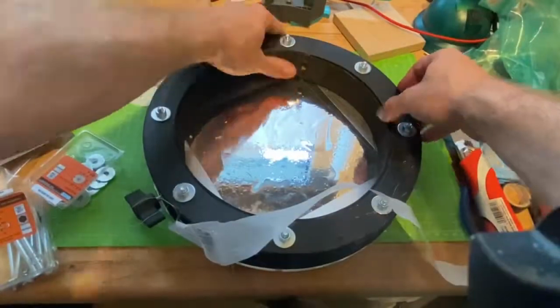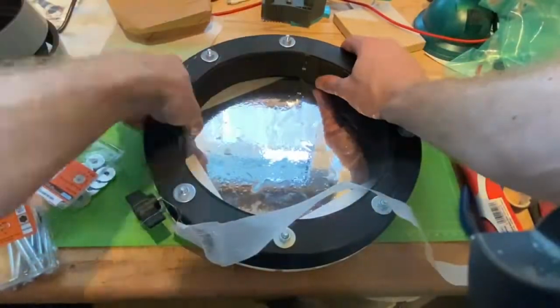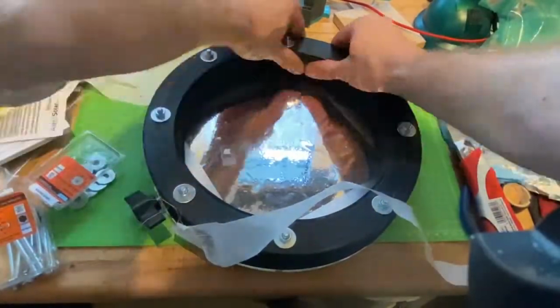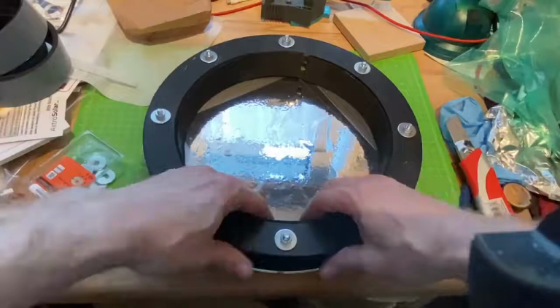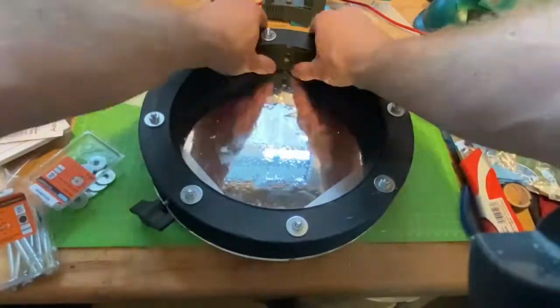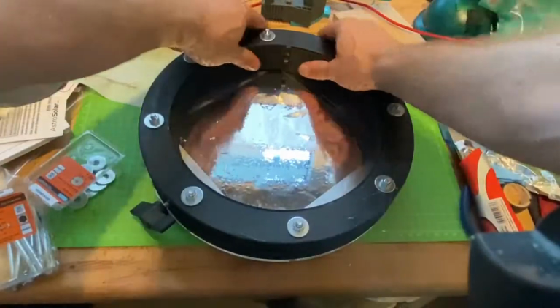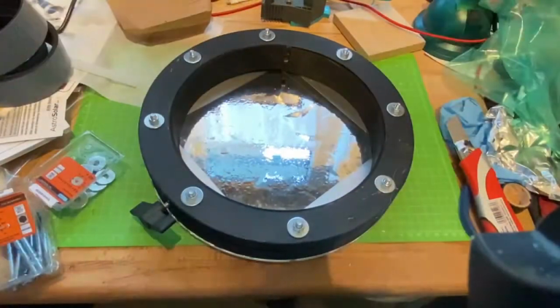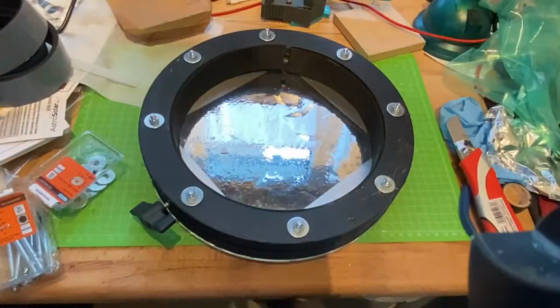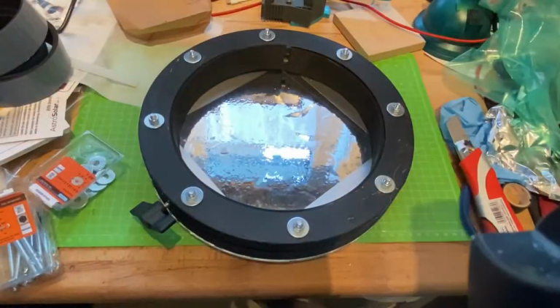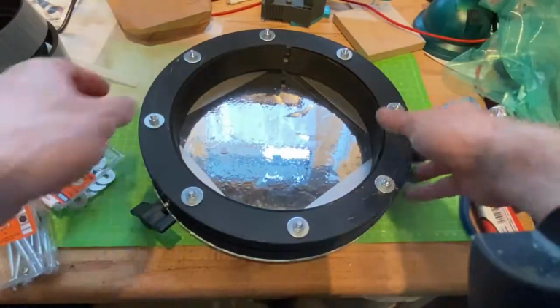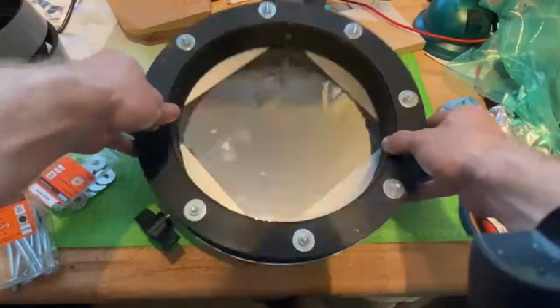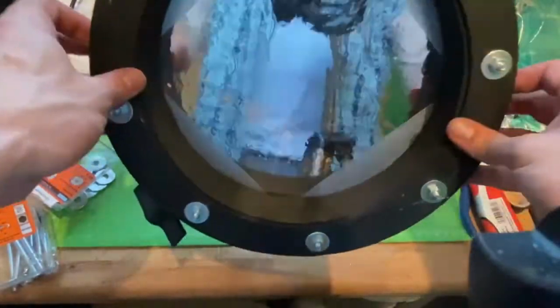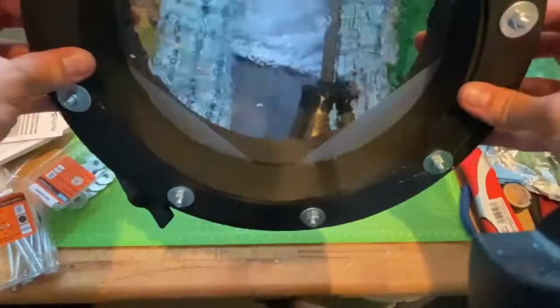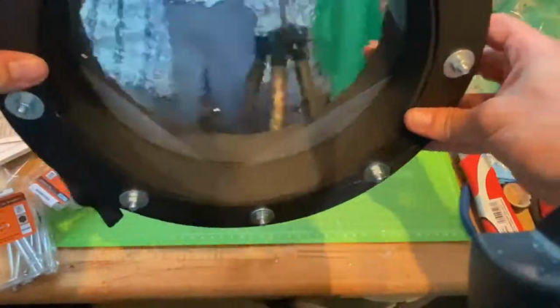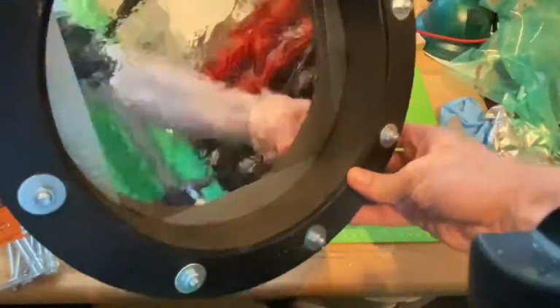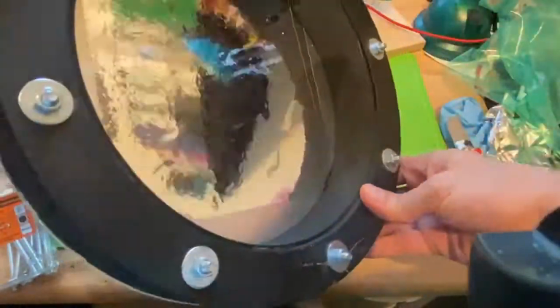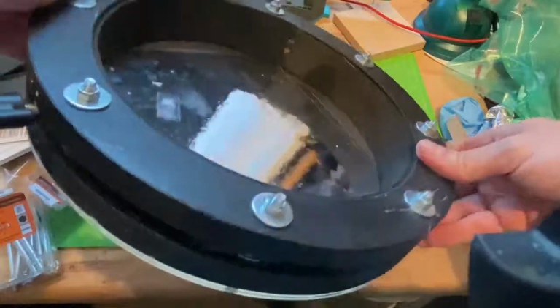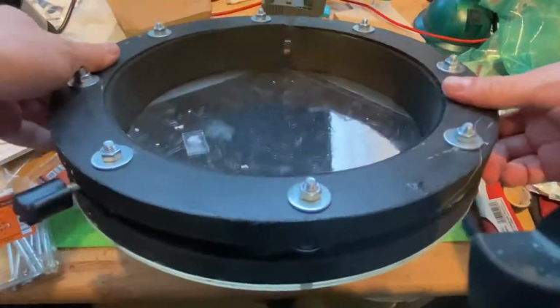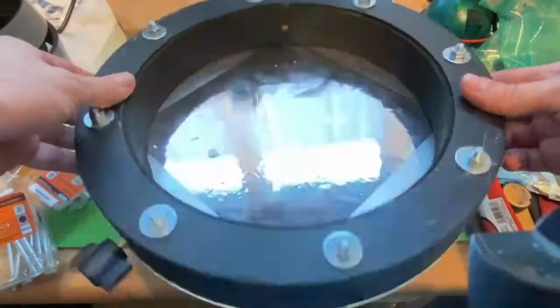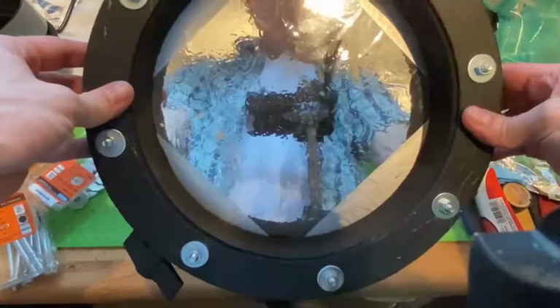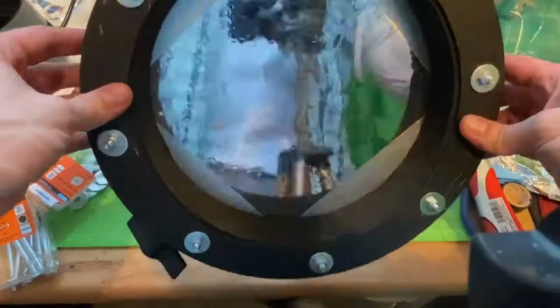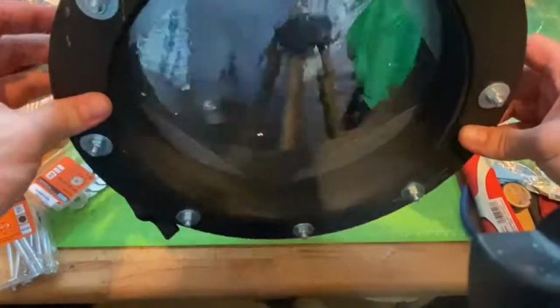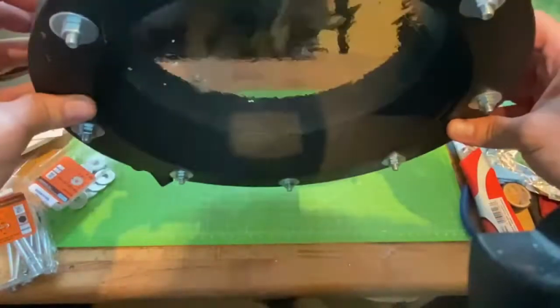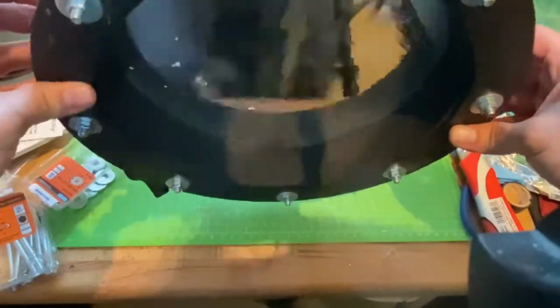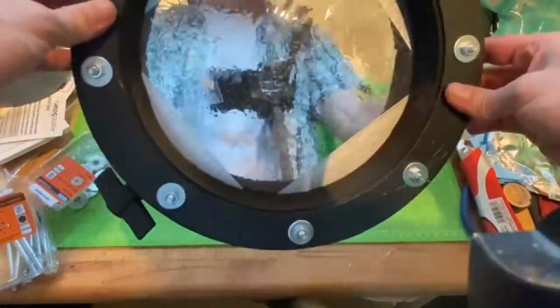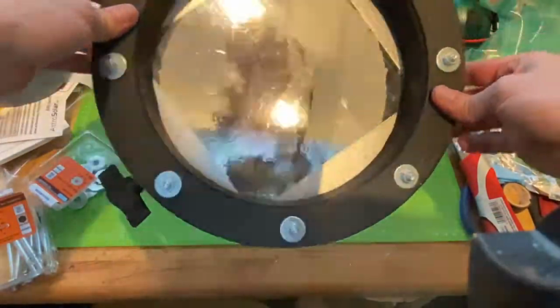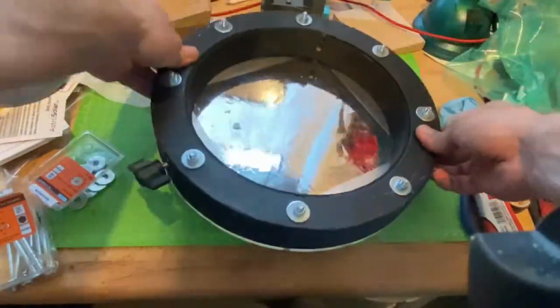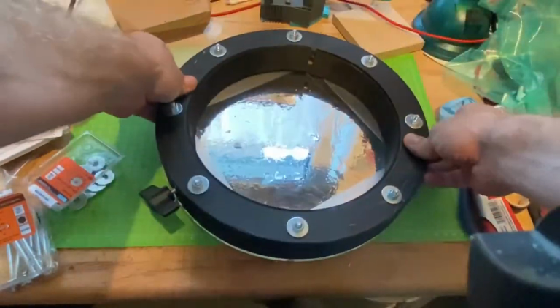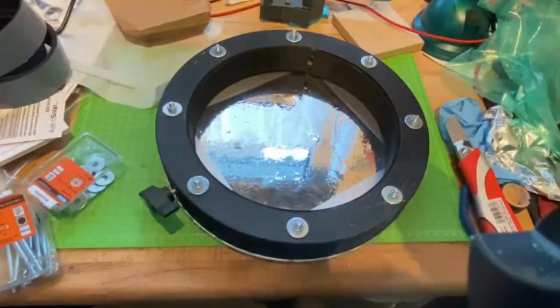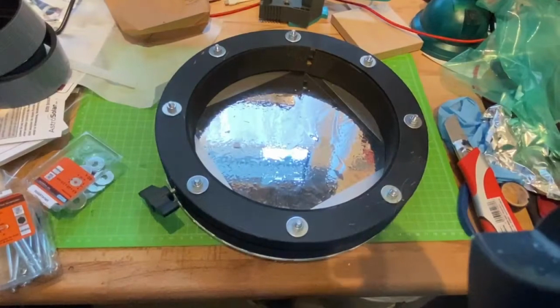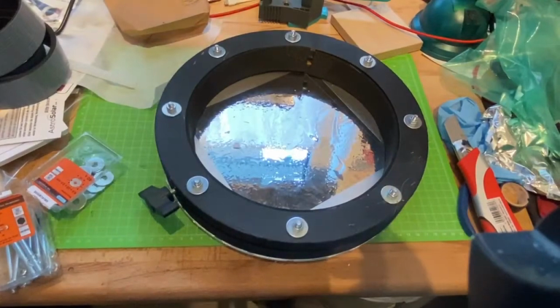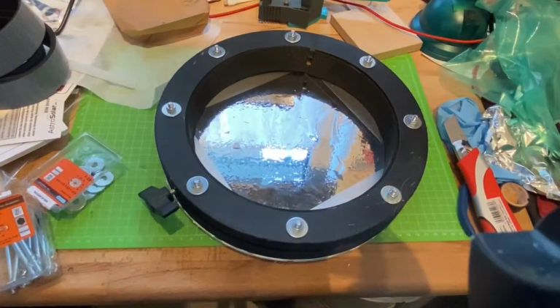And that gives it a really snug fit. The threaded rod up there is actually quite useless, because this system right here fits absolutely precisely onto the tube of the telescope.